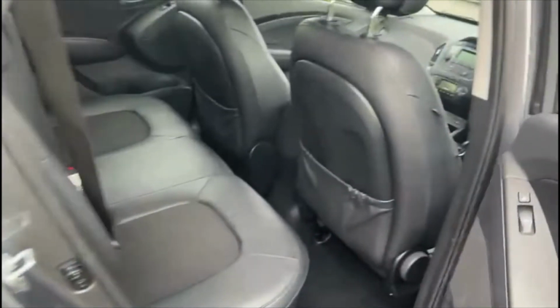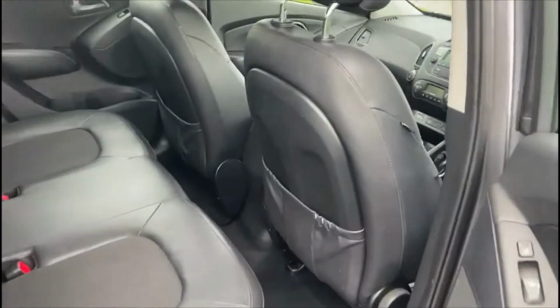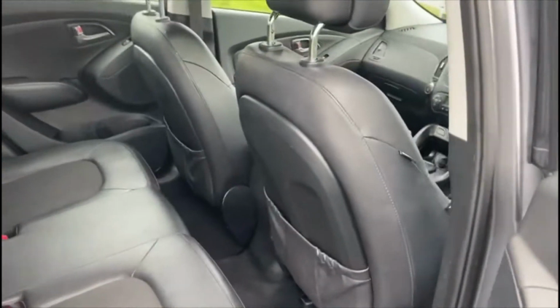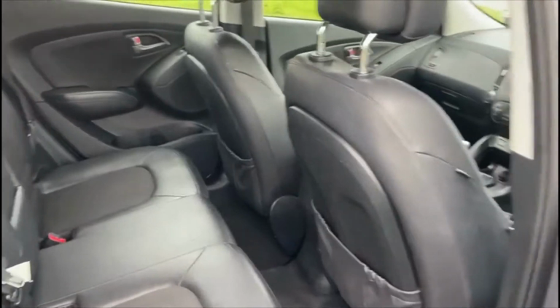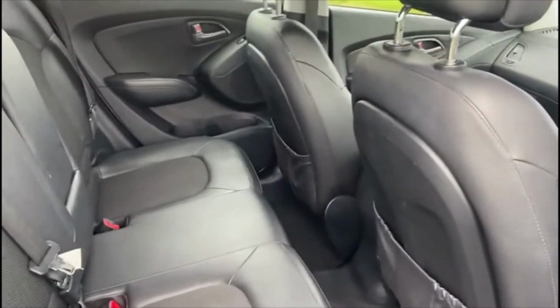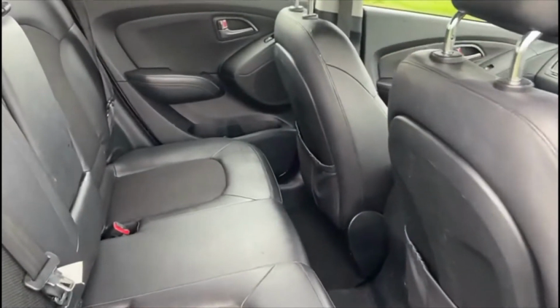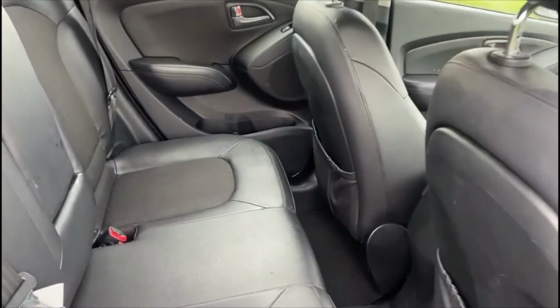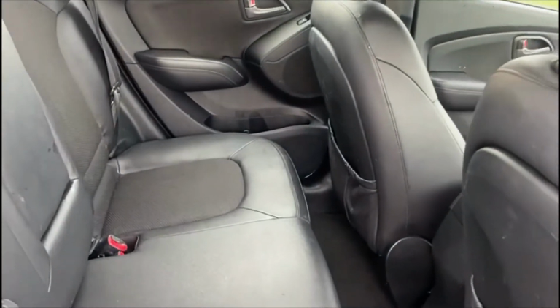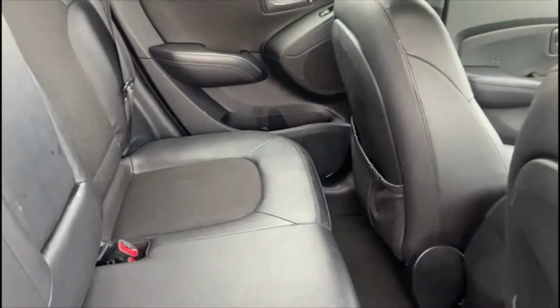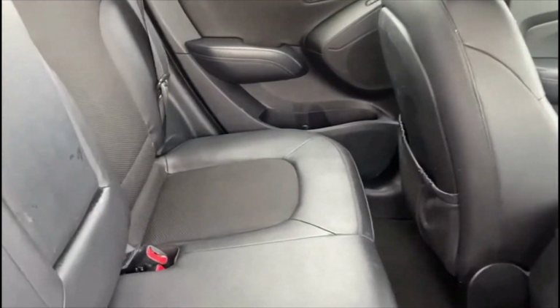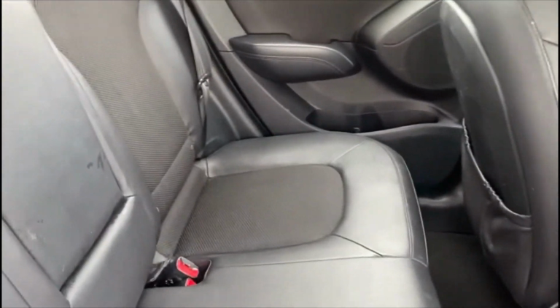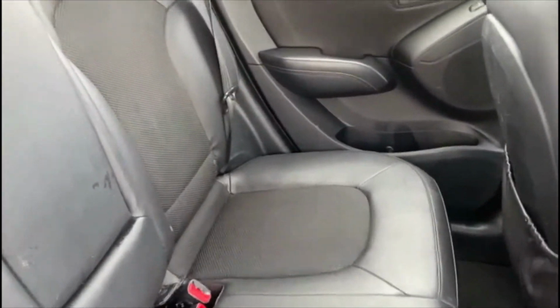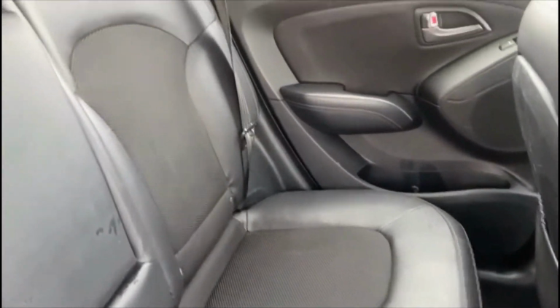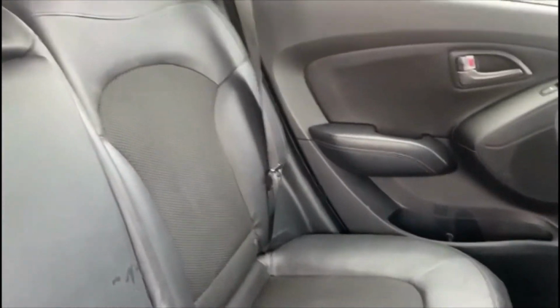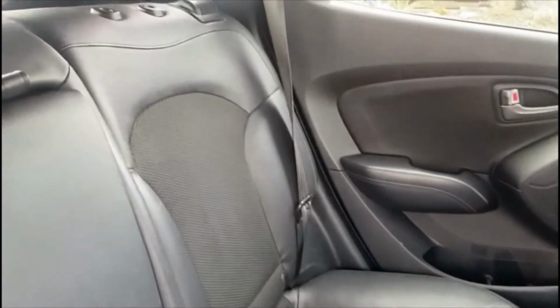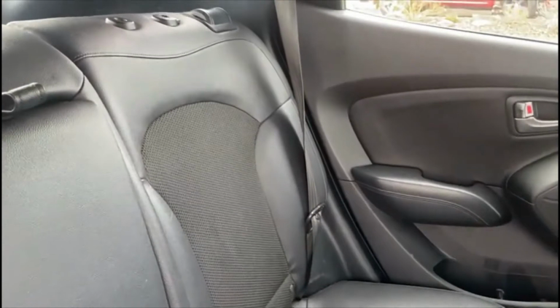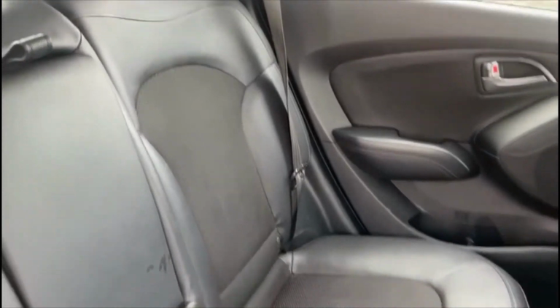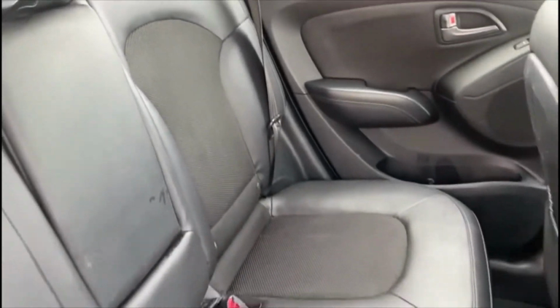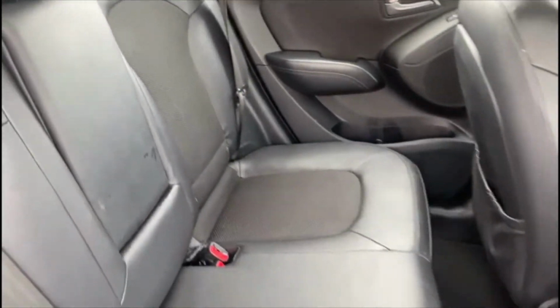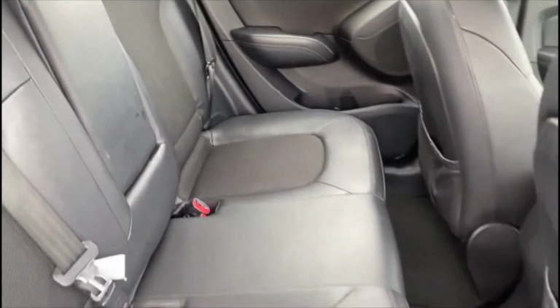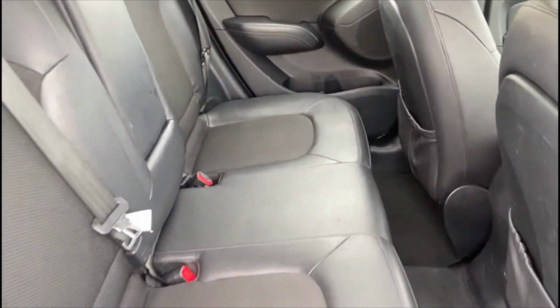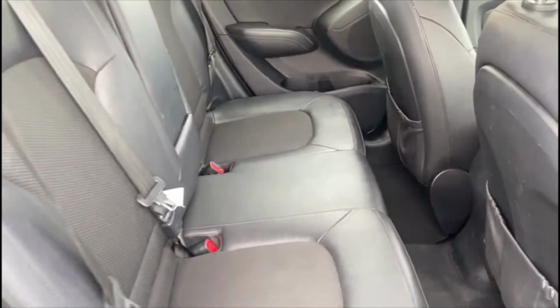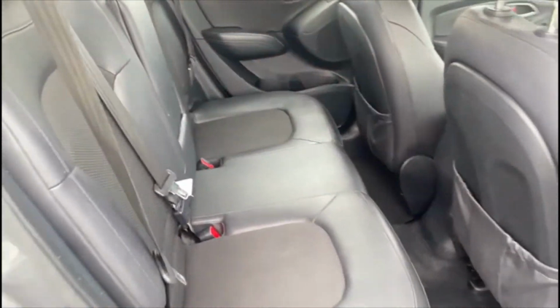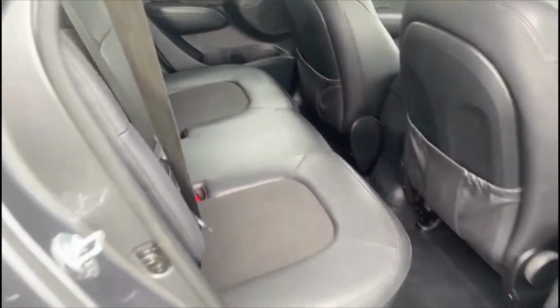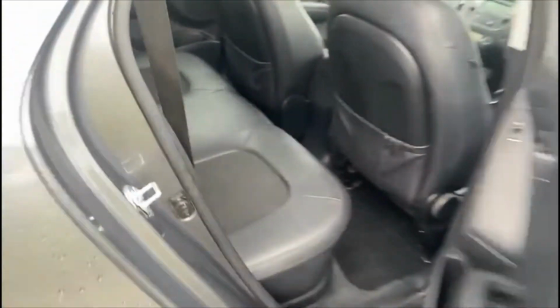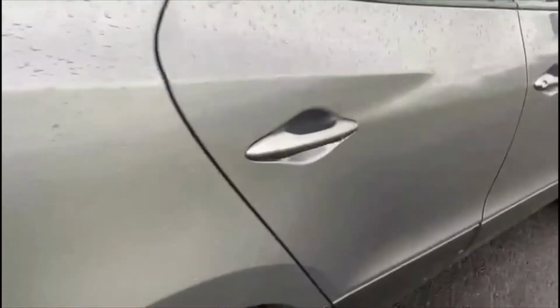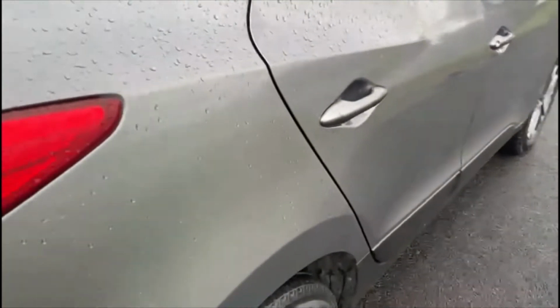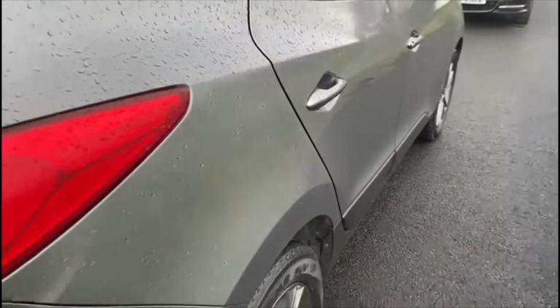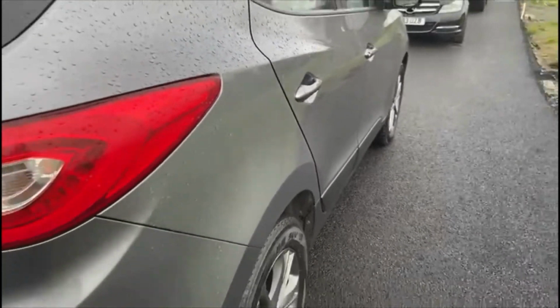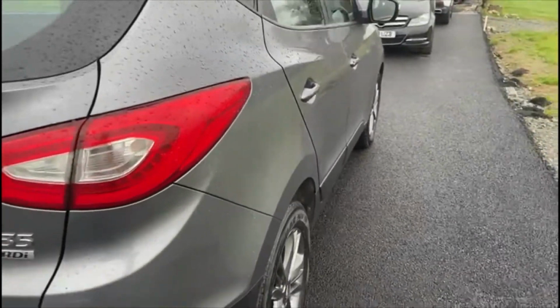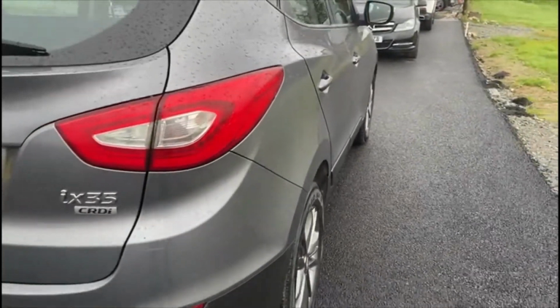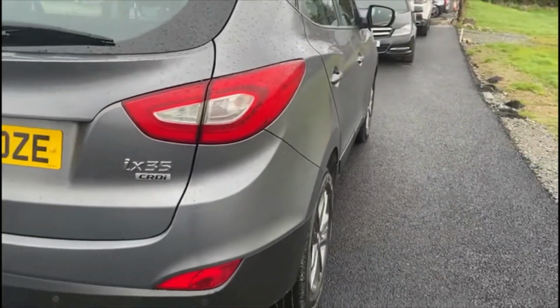The car also comes with parking sensors. The back here, as you can see interior wise, is in really good condition.